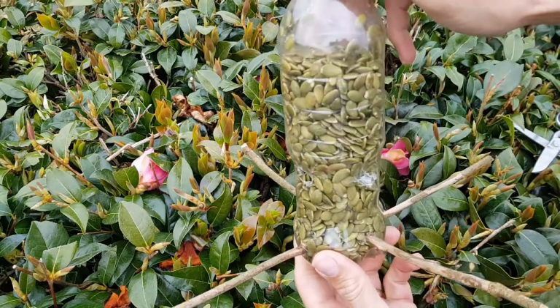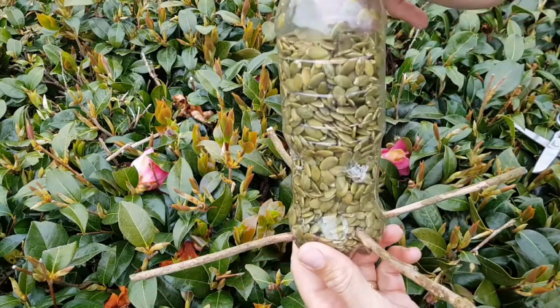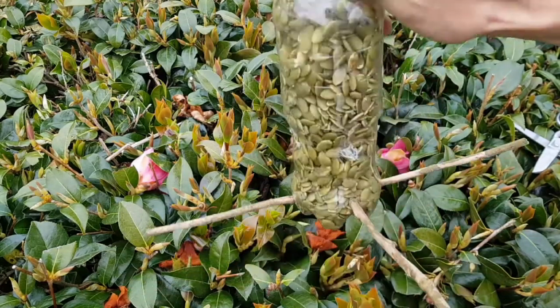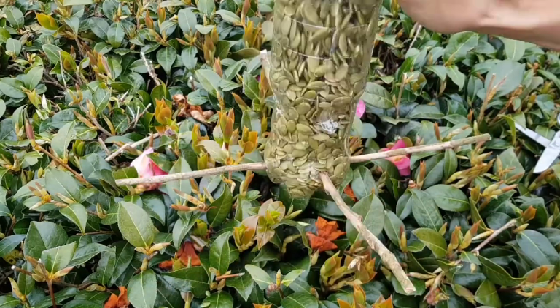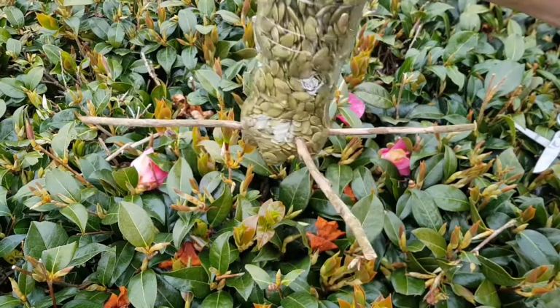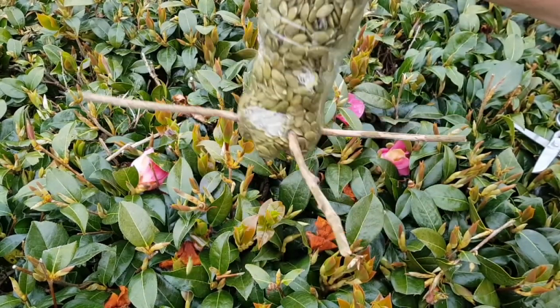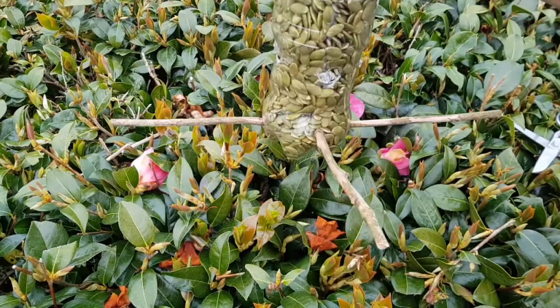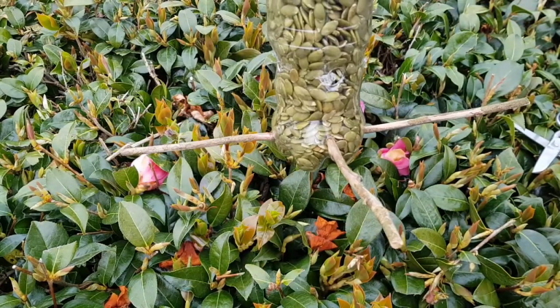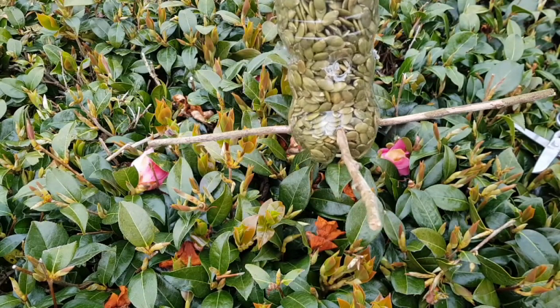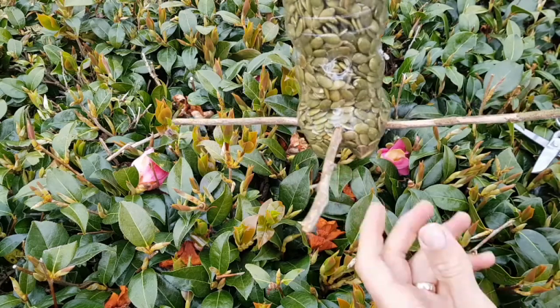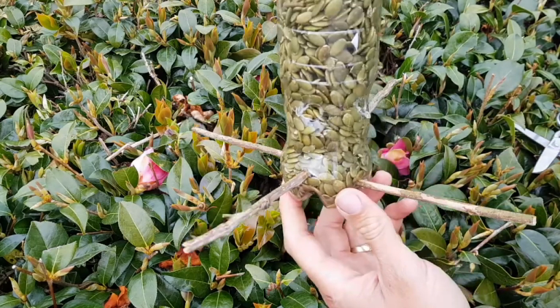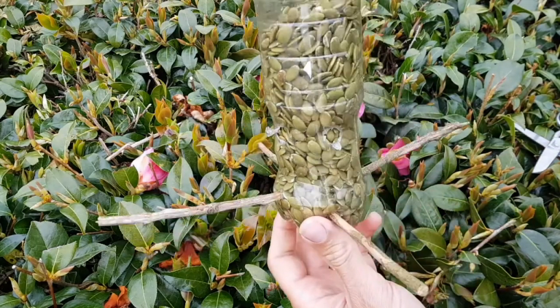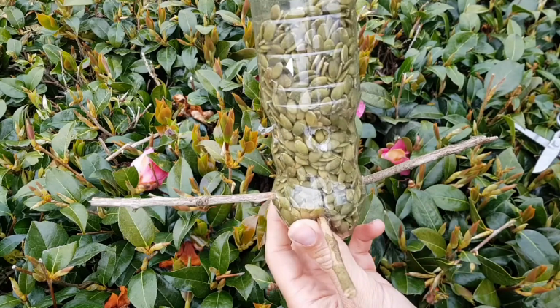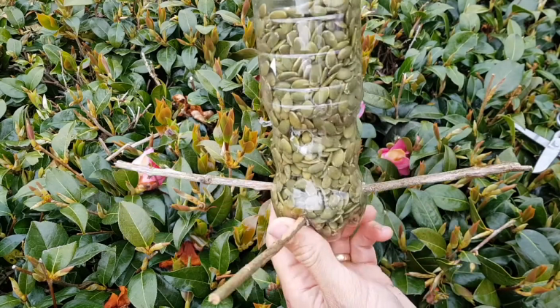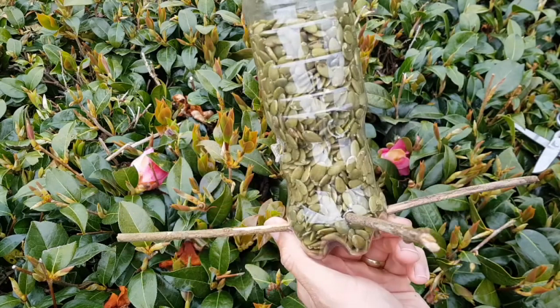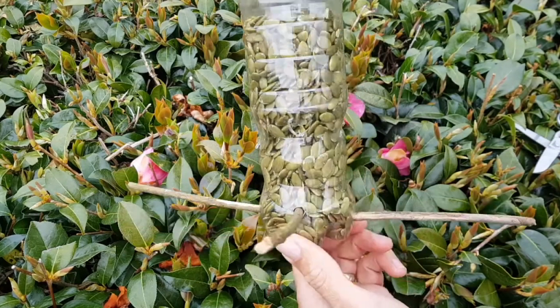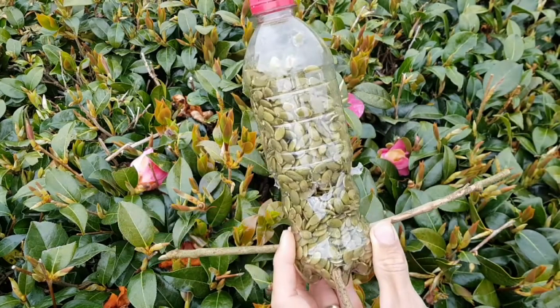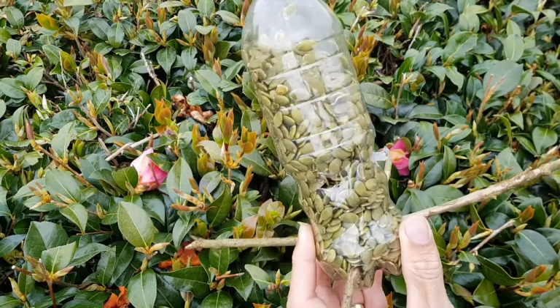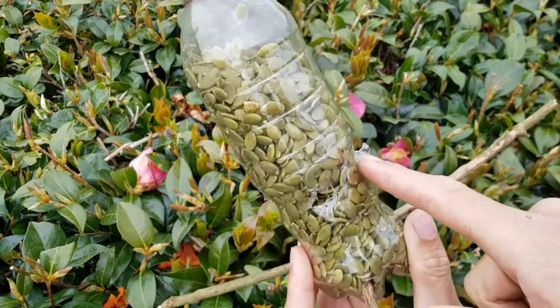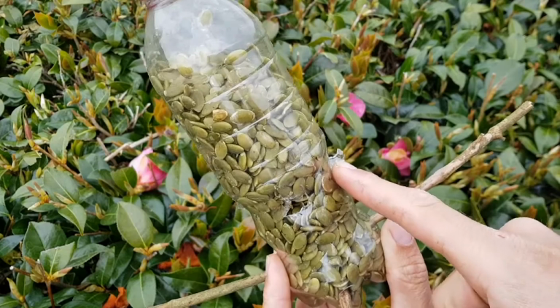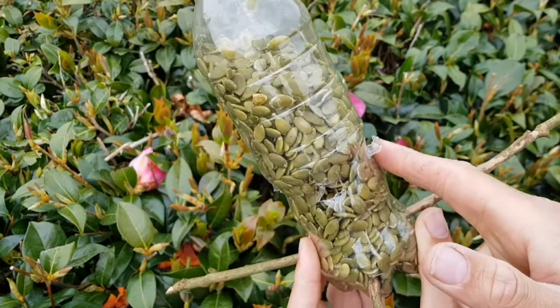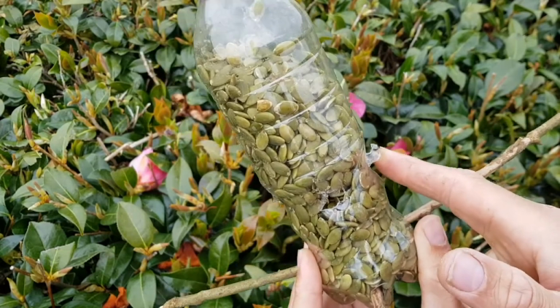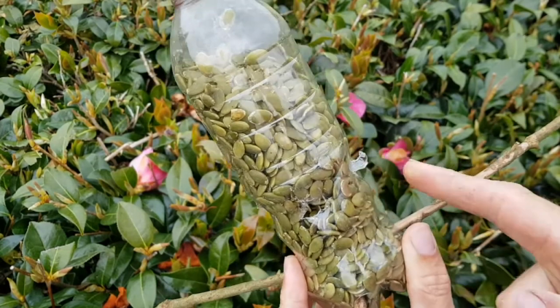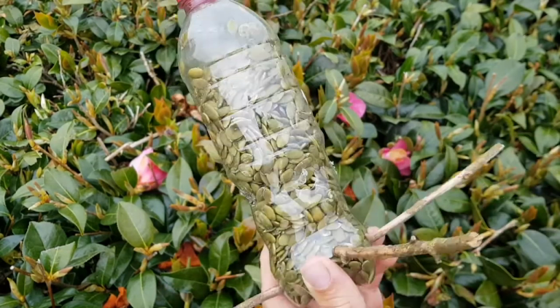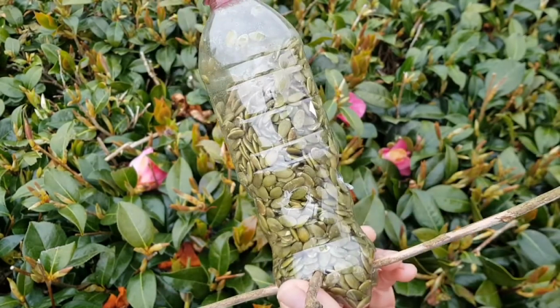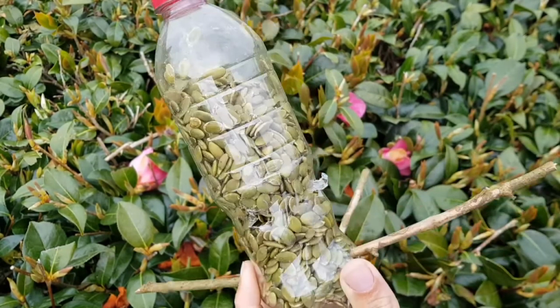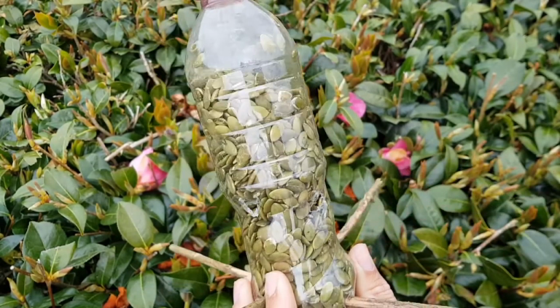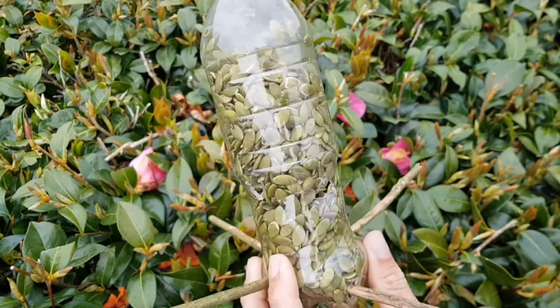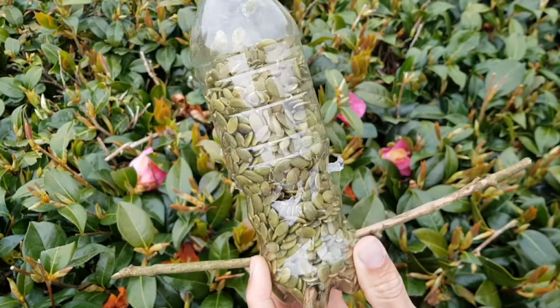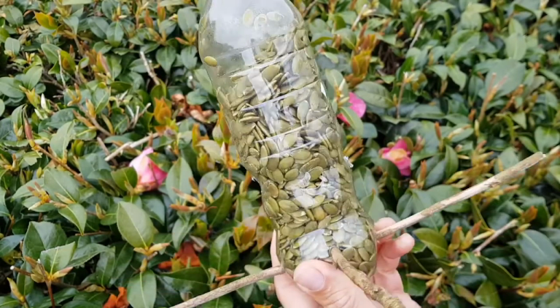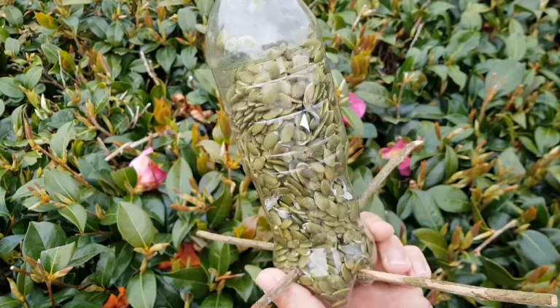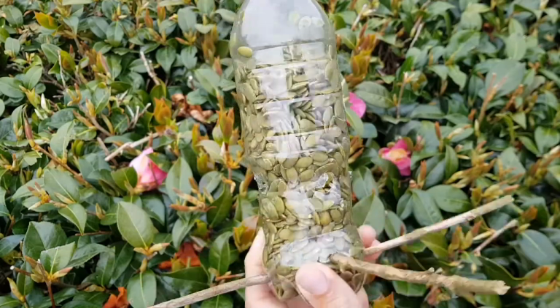With a bit of shaking the seeds come out, which probably means the birds can get them out themselves as well. Once you widen the holes you might have a few sticky-out bits of plastic, so we can just trim those up with the scissors, and then we're ready to hang it up.